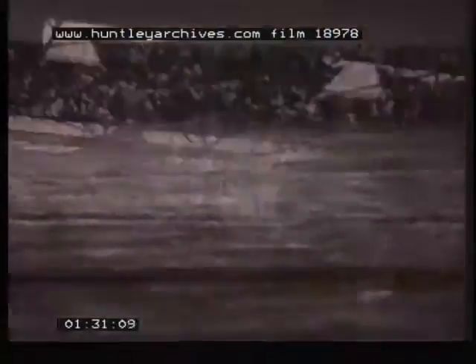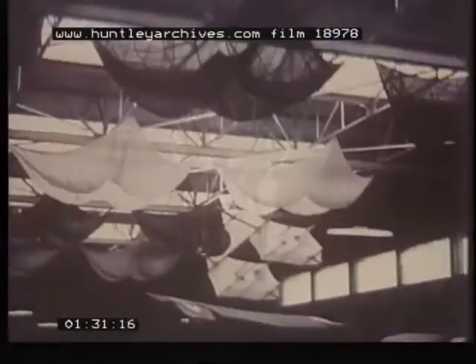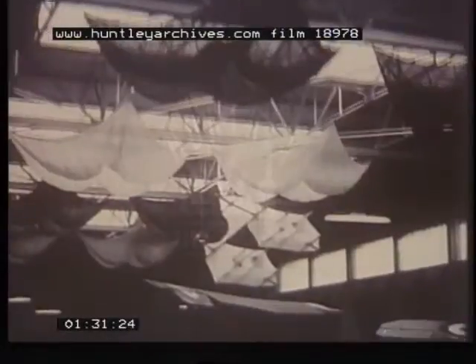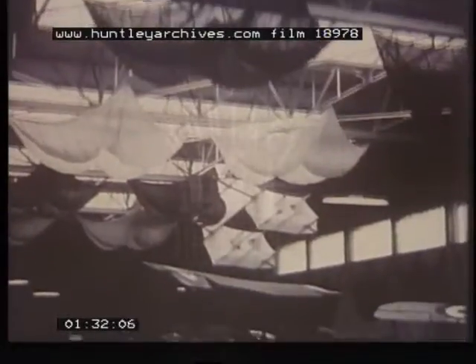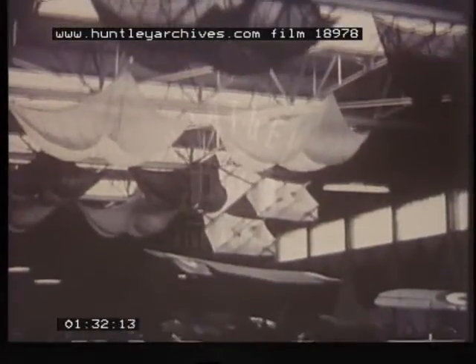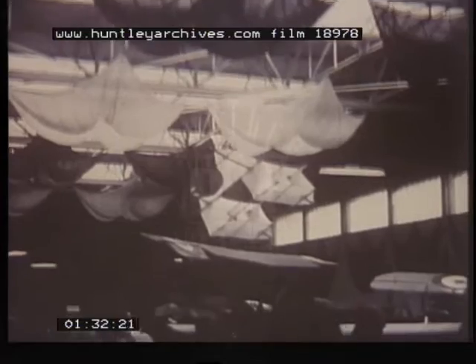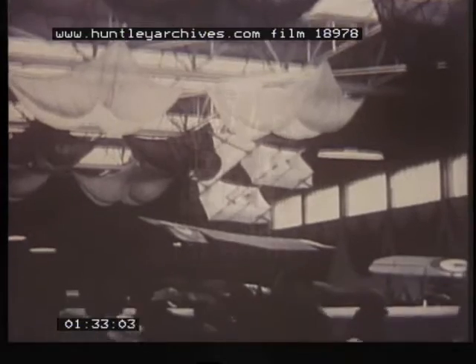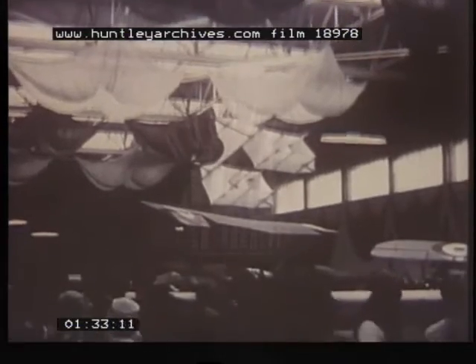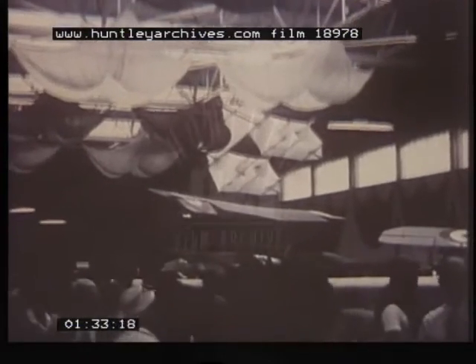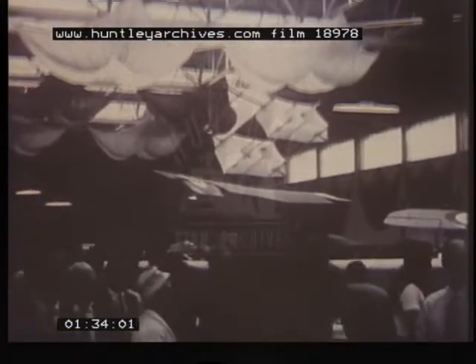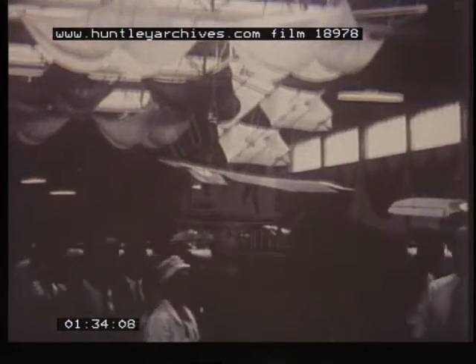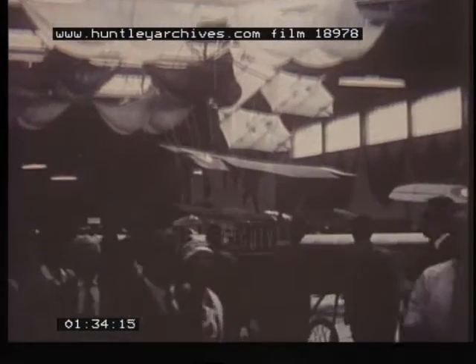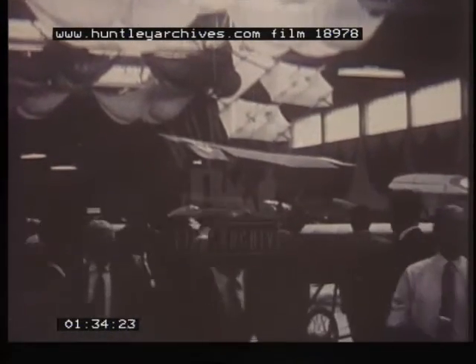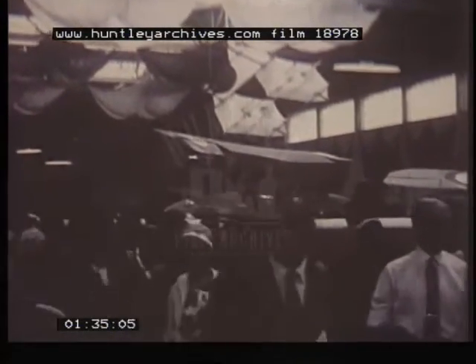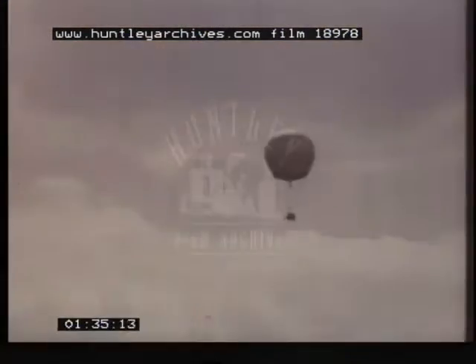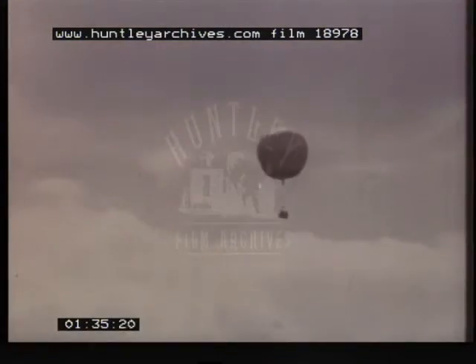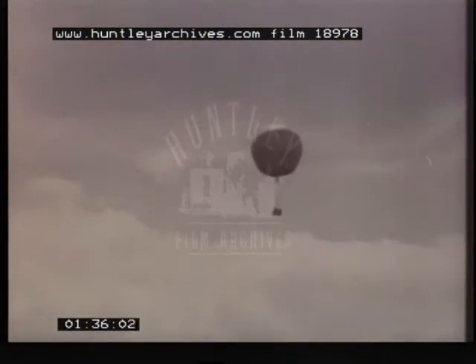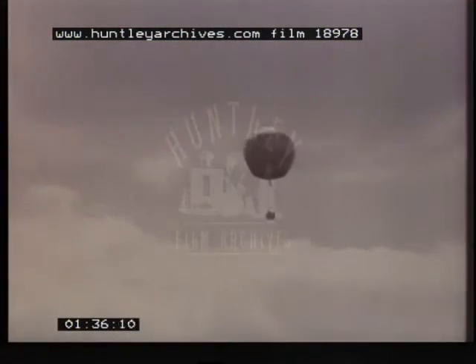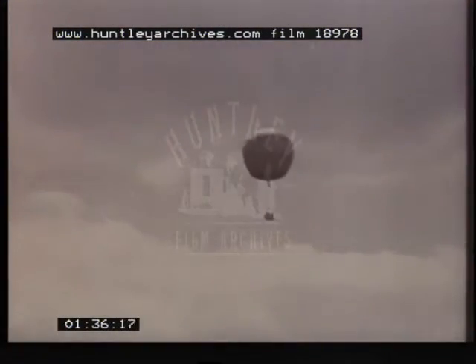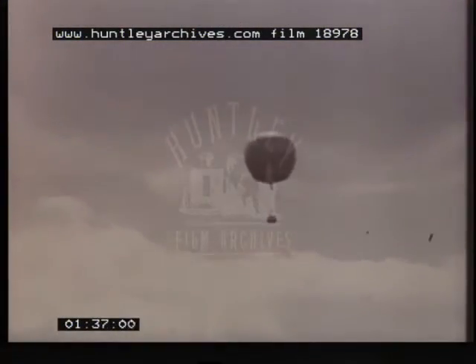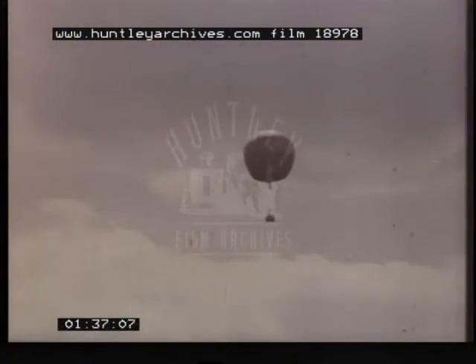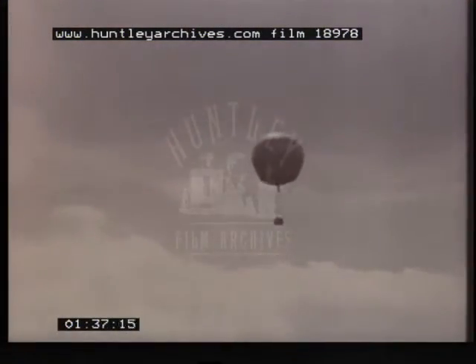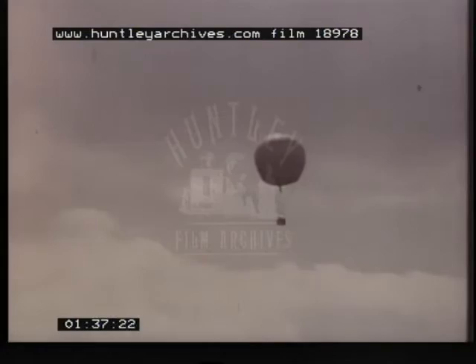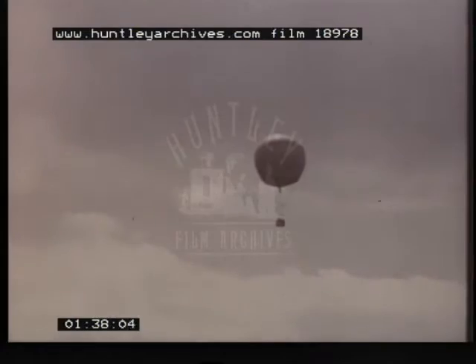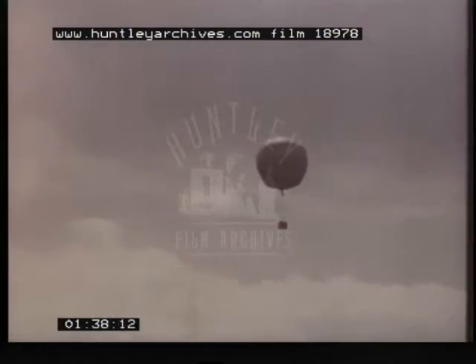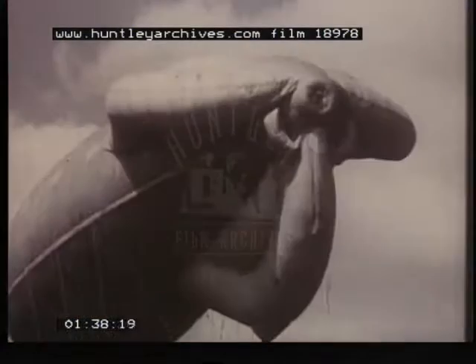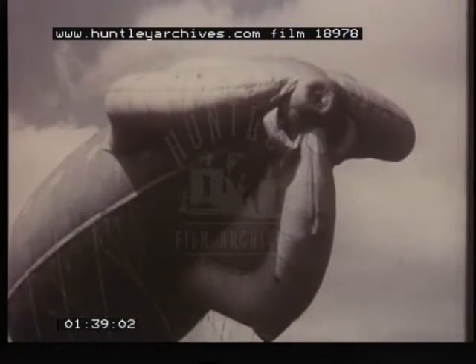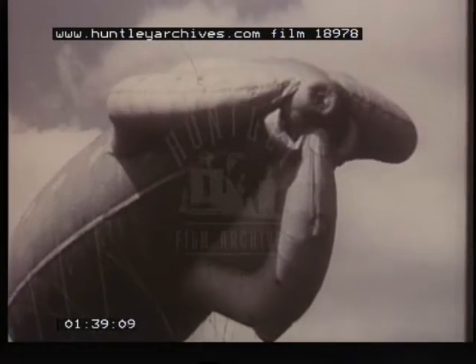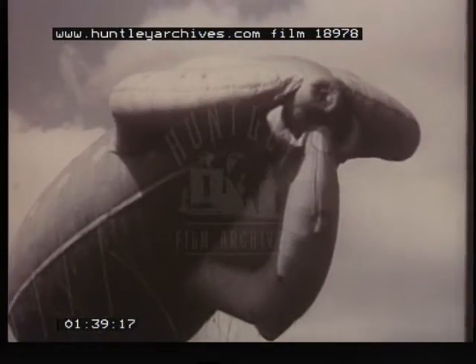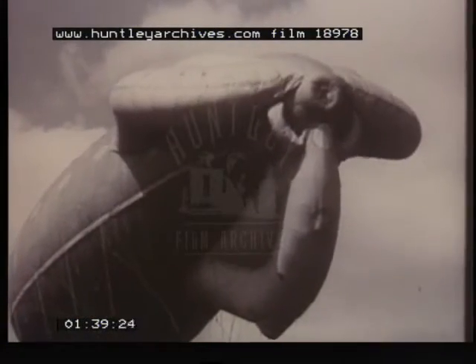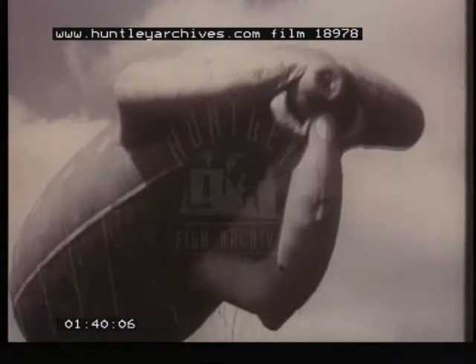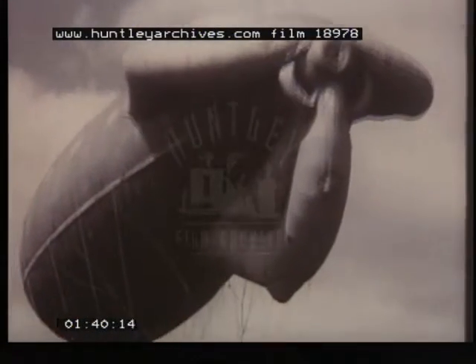Kites were first used to get men off the ground, but for military observation, balloons were developed from the 1860s, culminating in the Royal Engineers' R-Type, seen here.